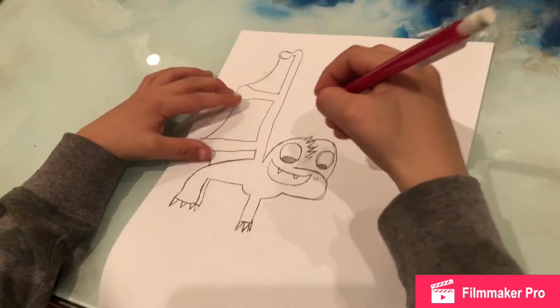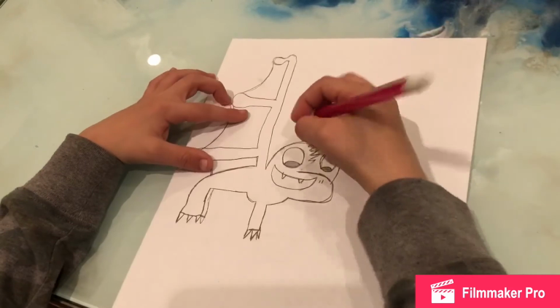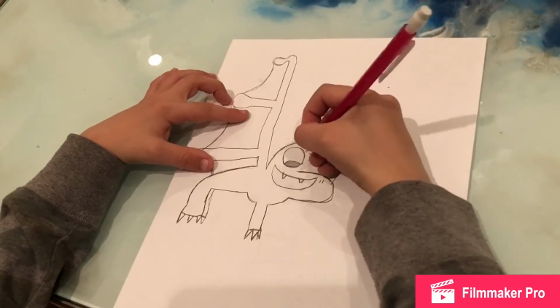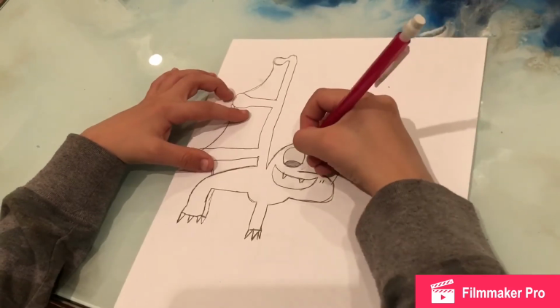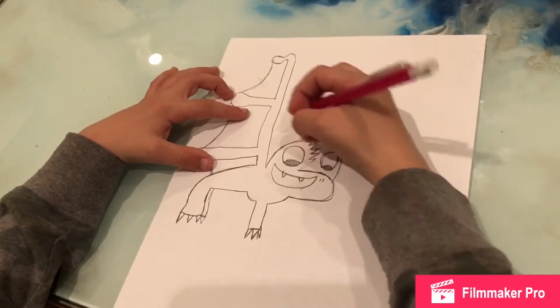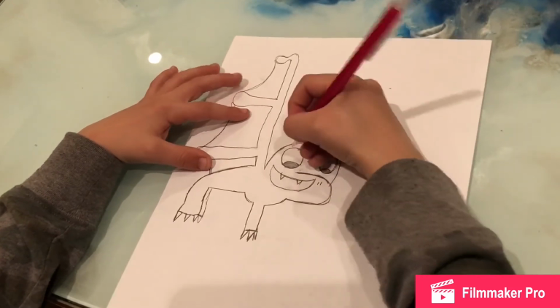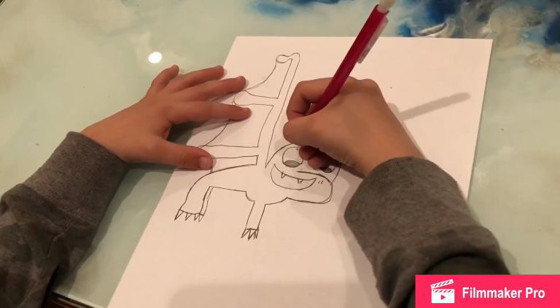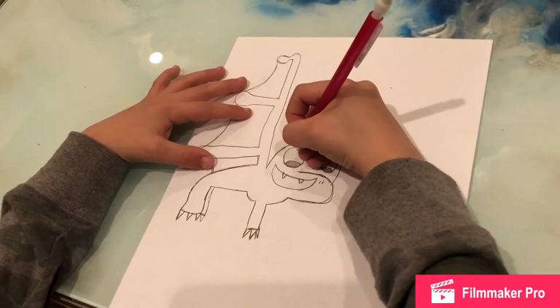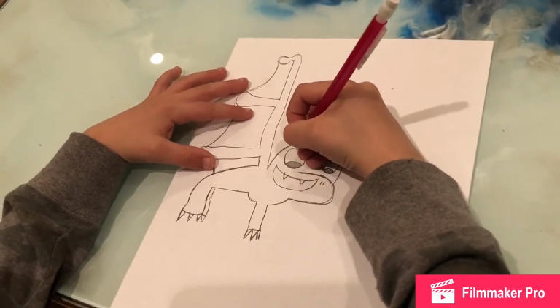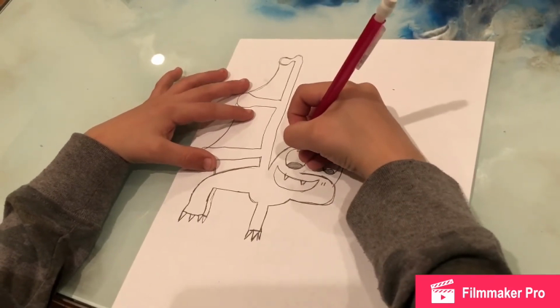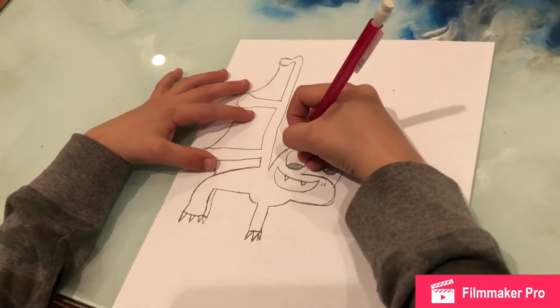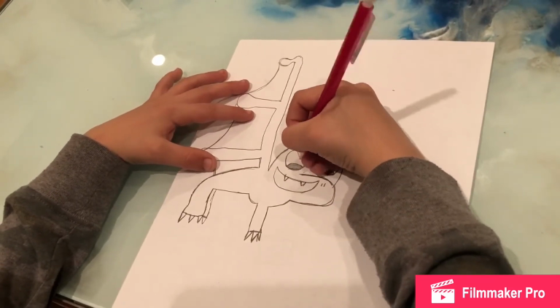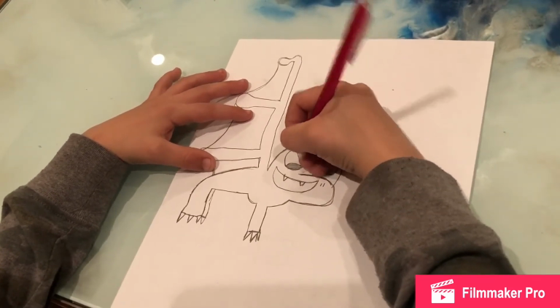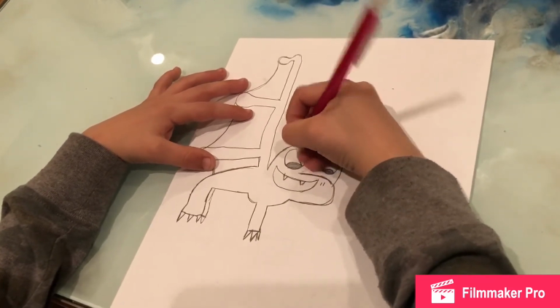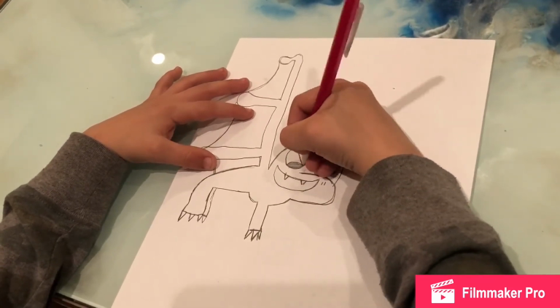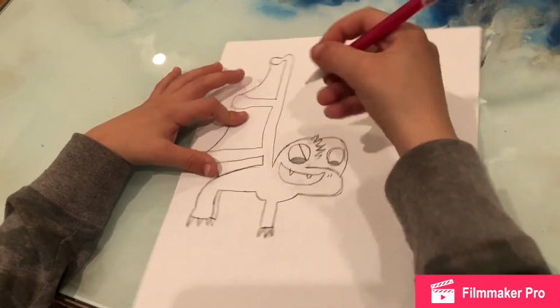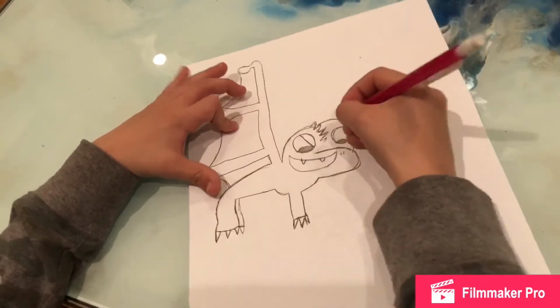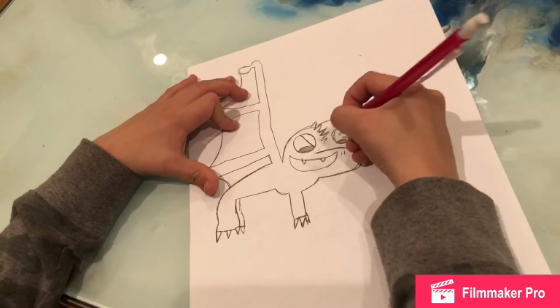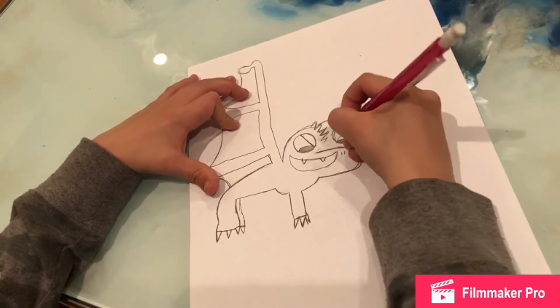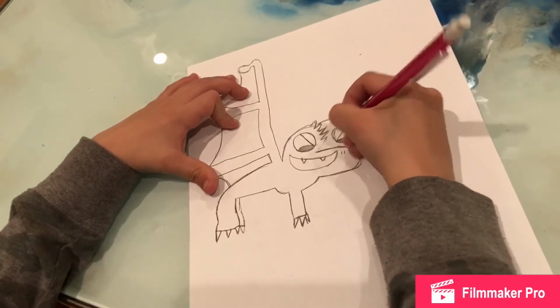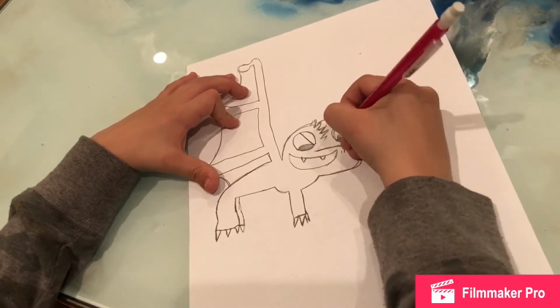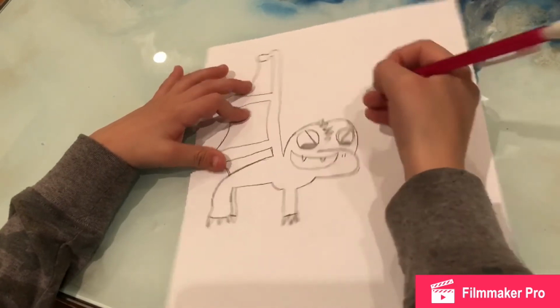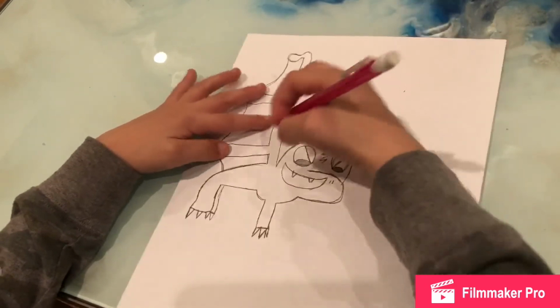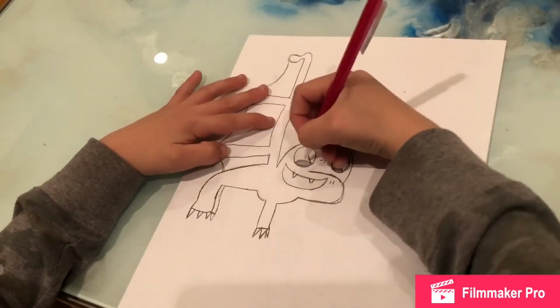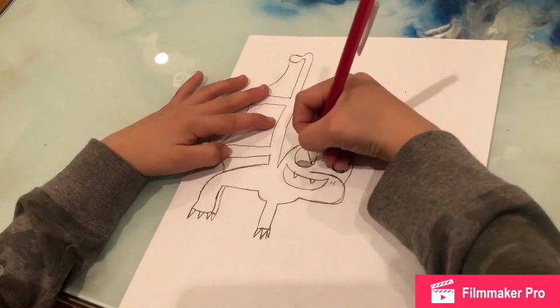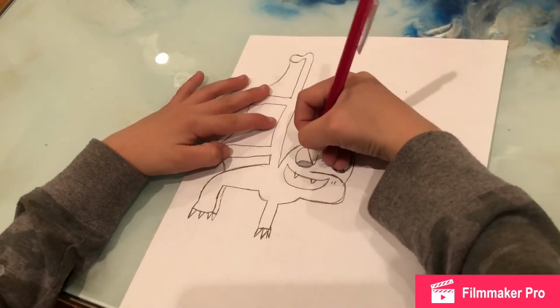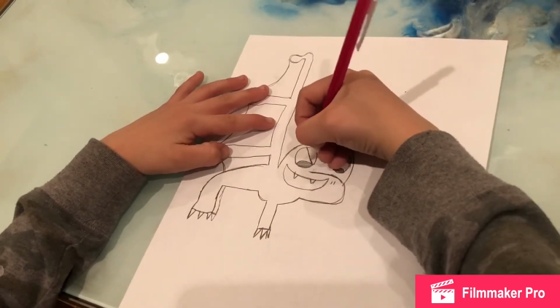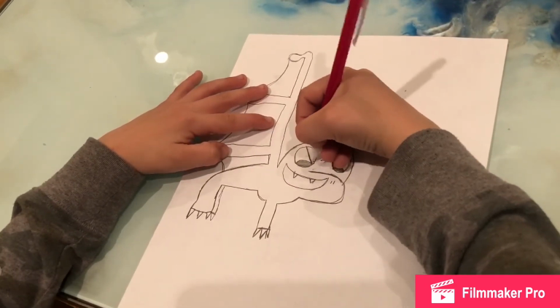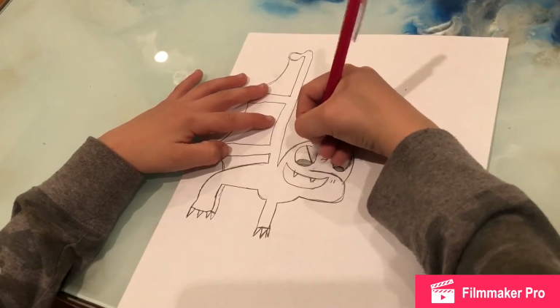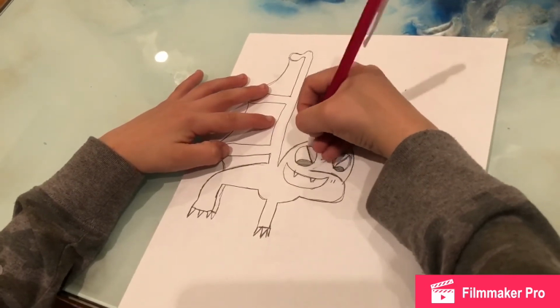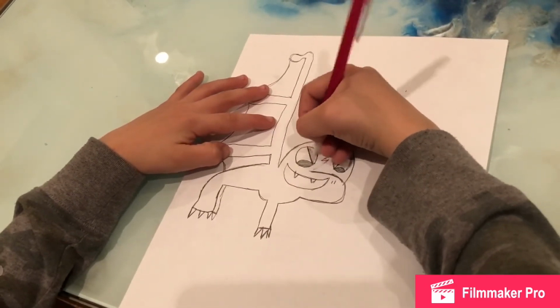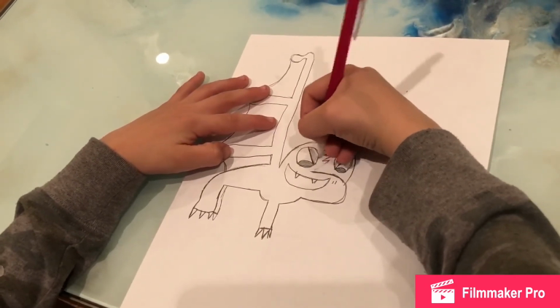And then you make a line right there, a line right there. Then you shade those in with black.